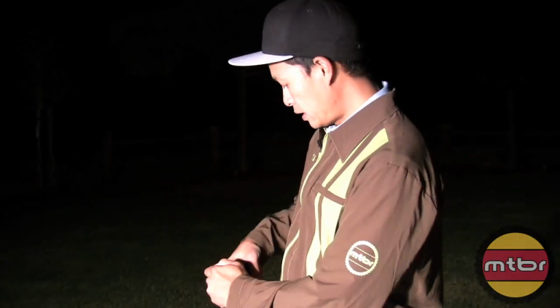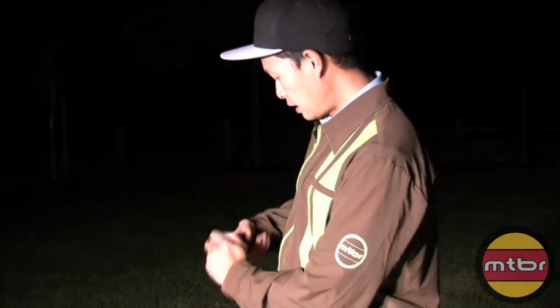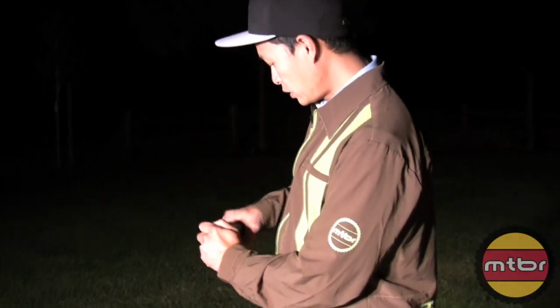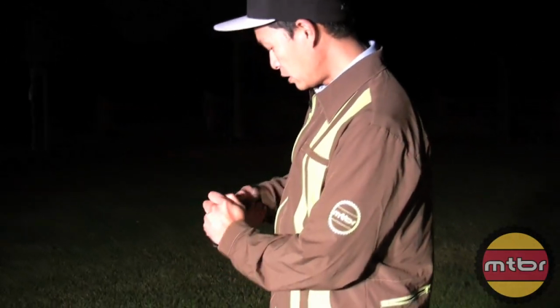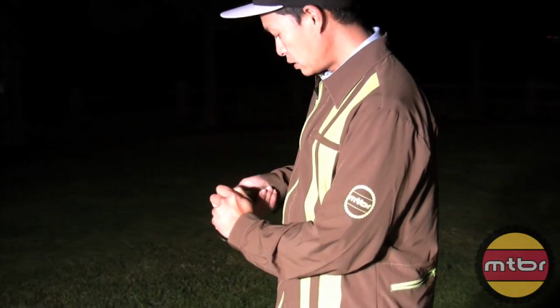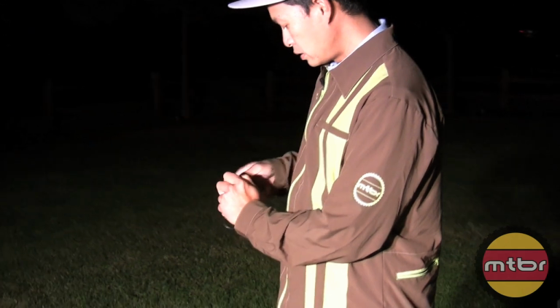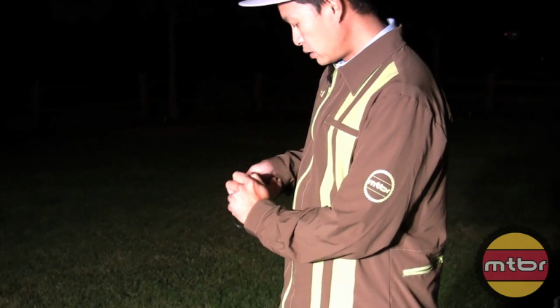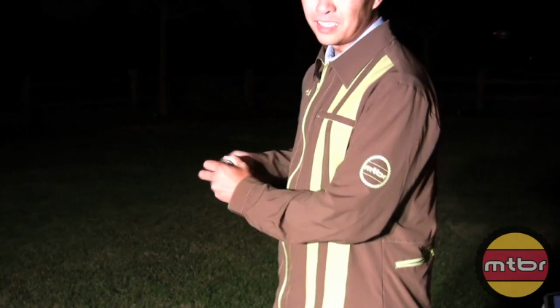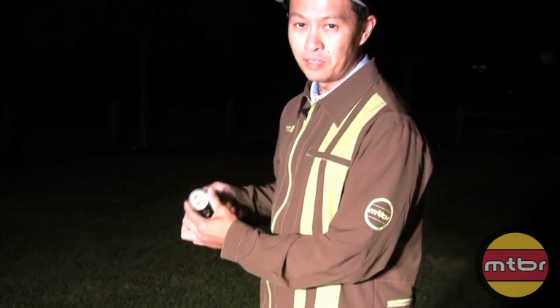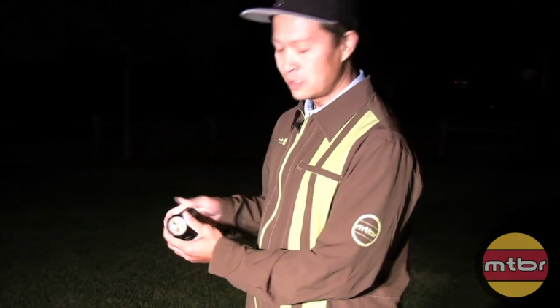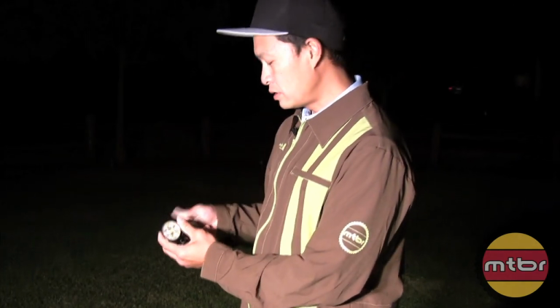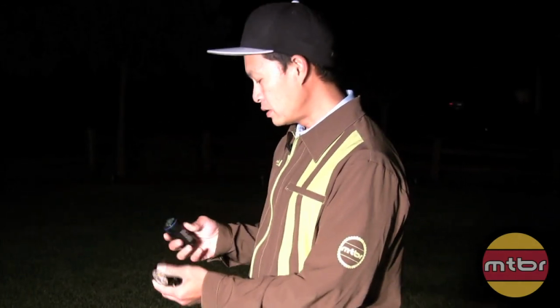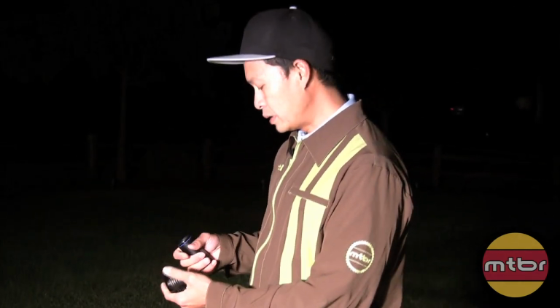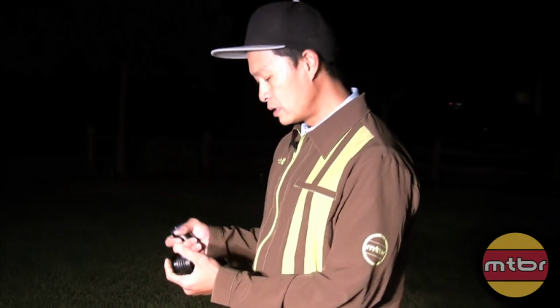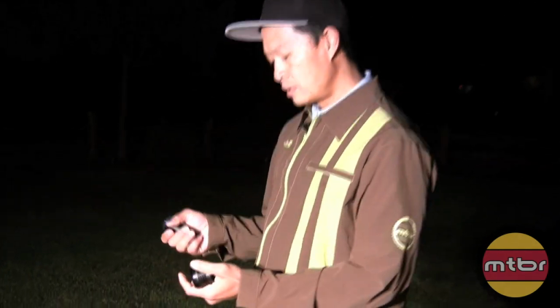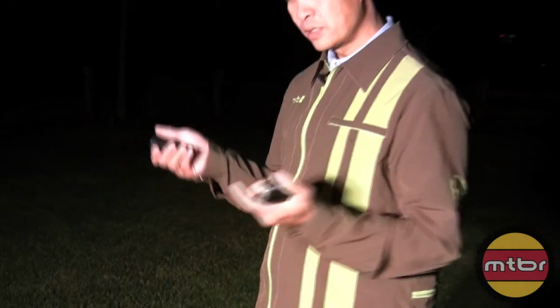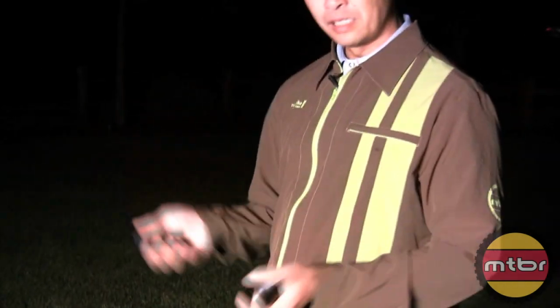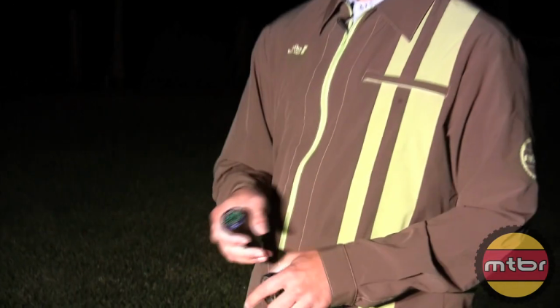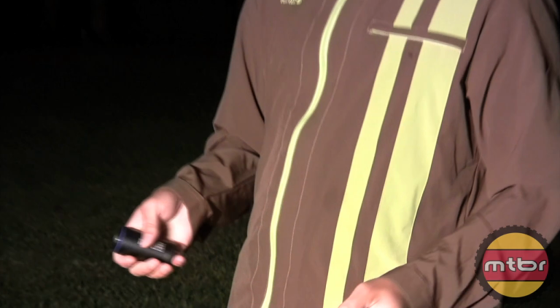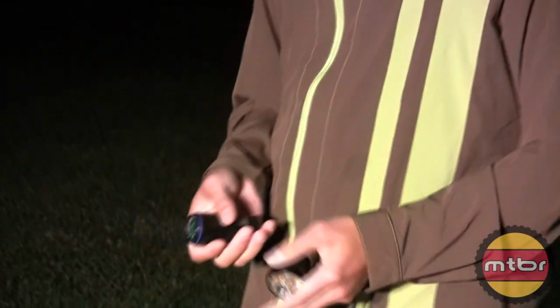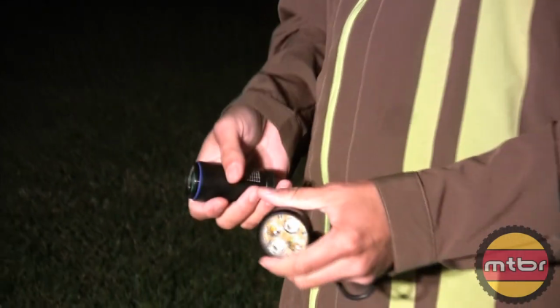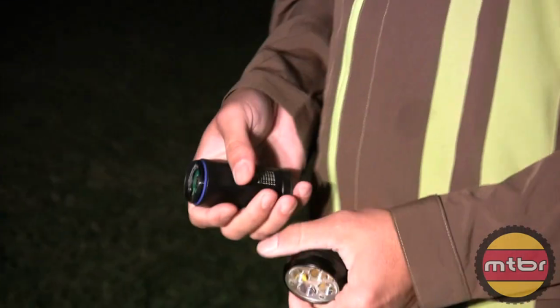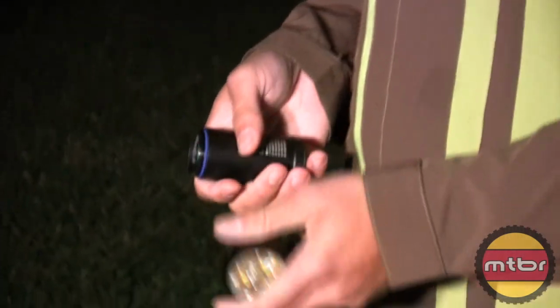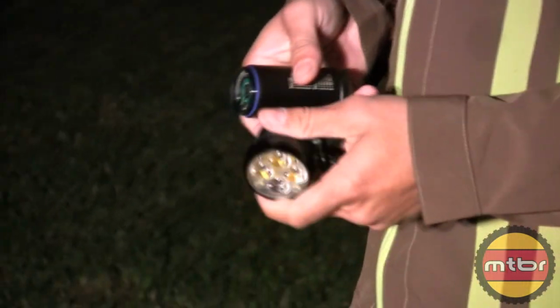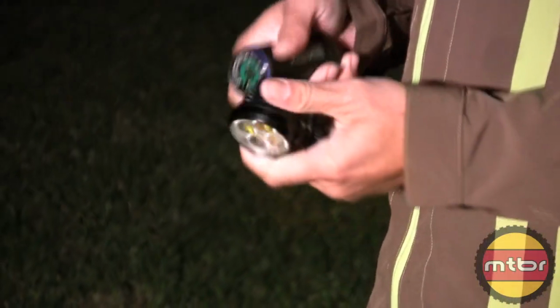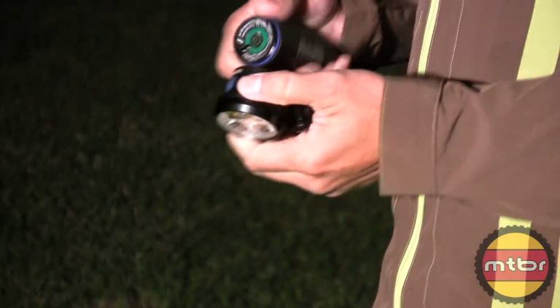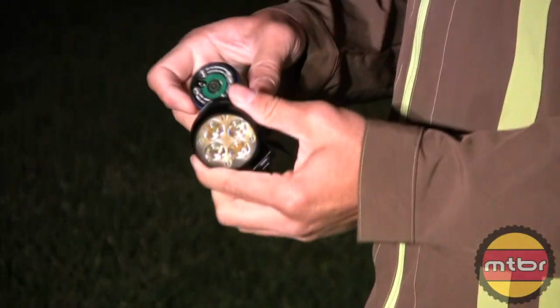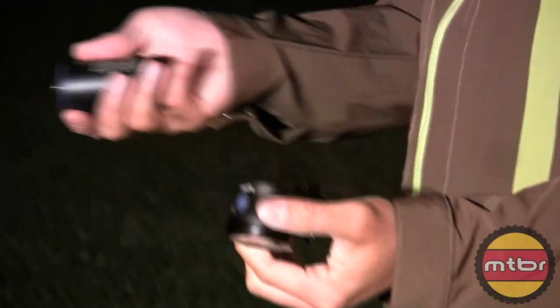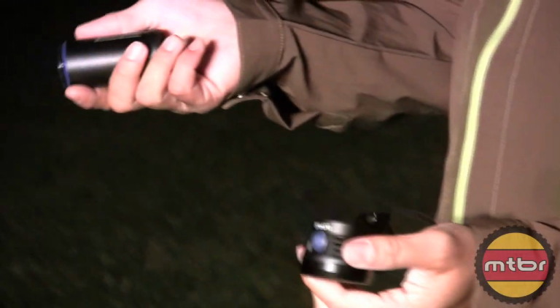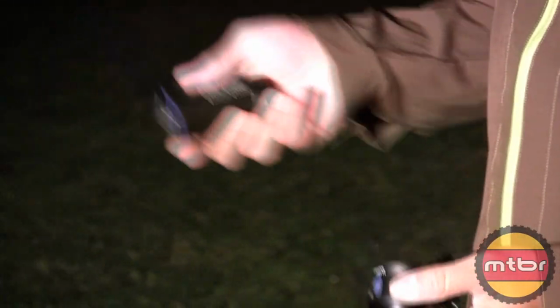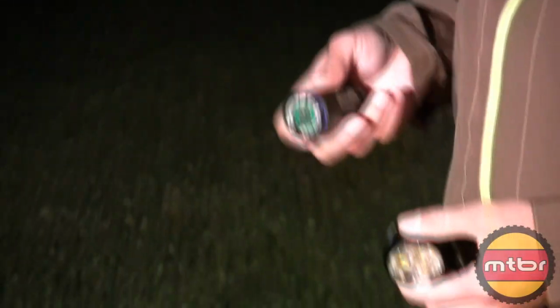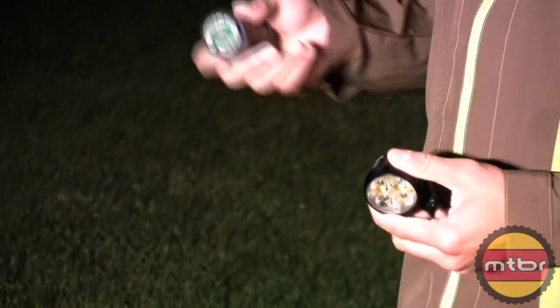And how this works — I'm fascinated by flashlights. I don't know if you guys could tell, because it's all self-contained, no wires, and you can use it for other purposes other than biking.